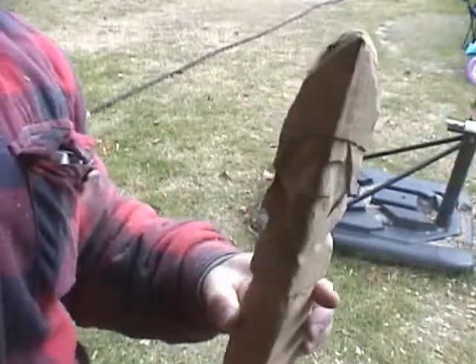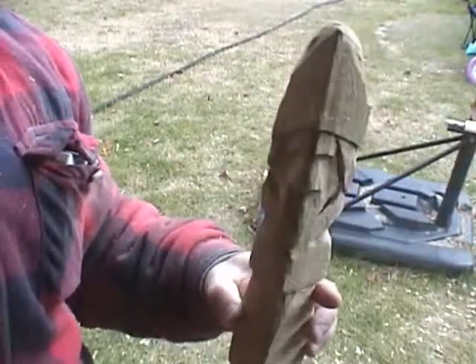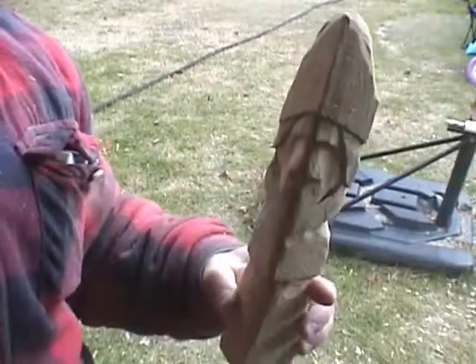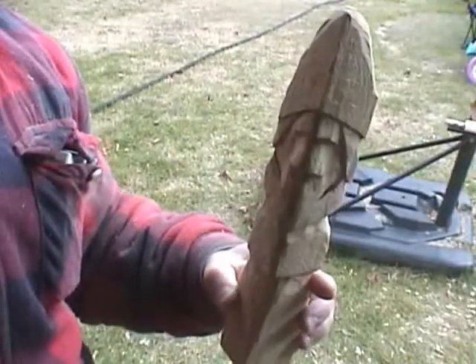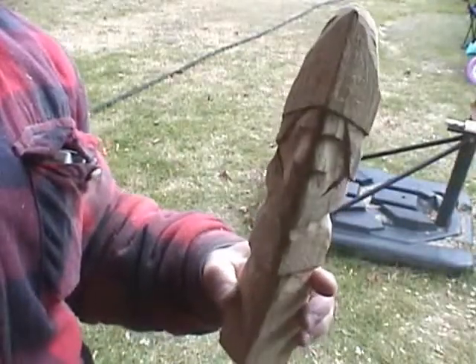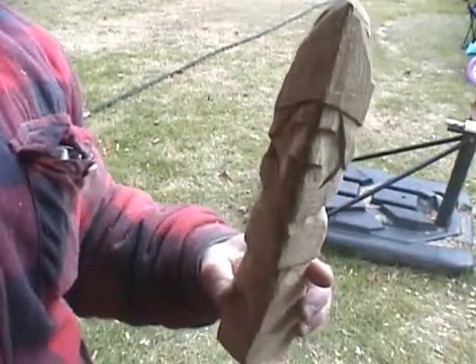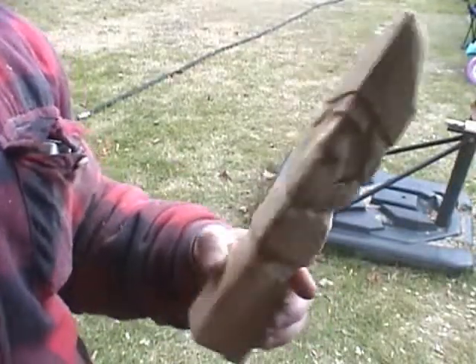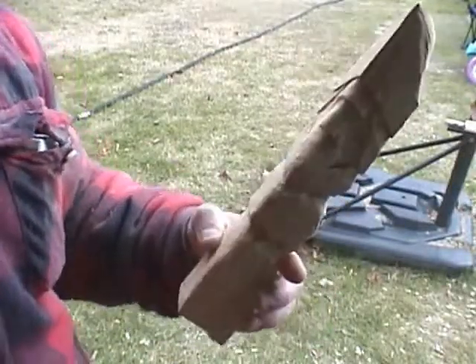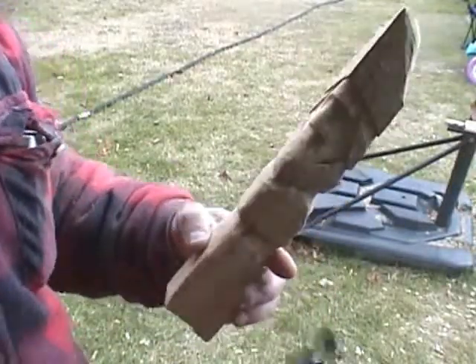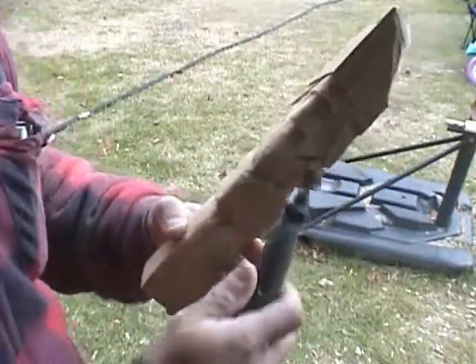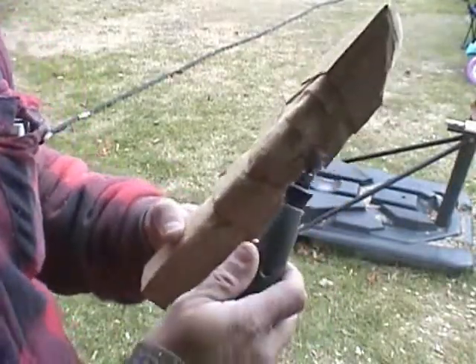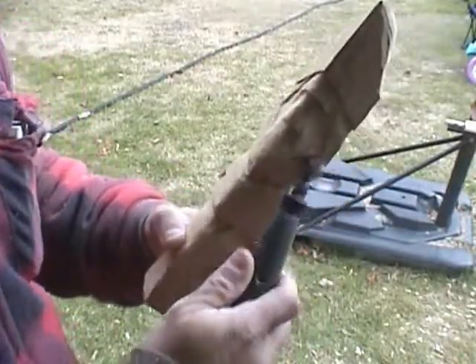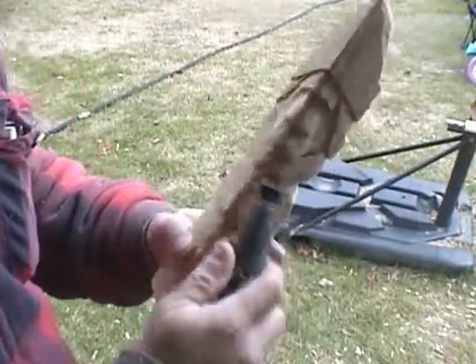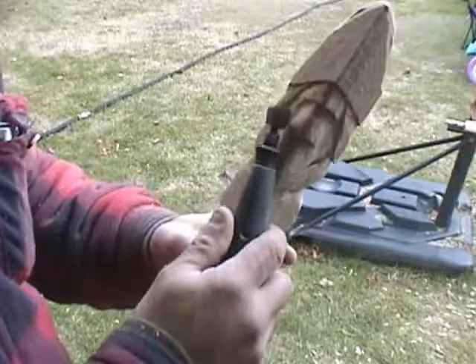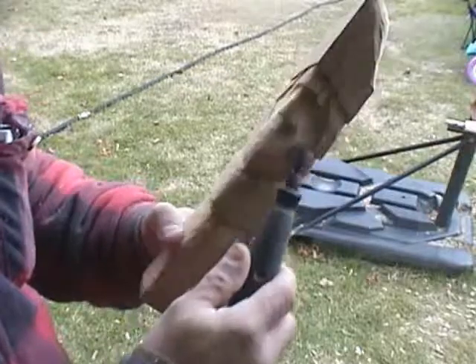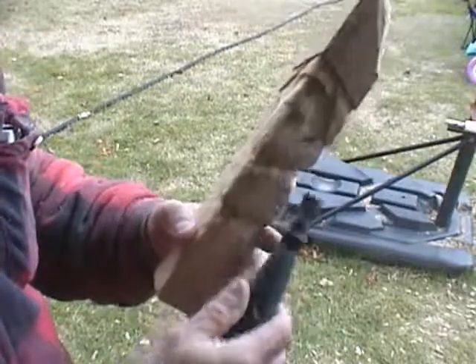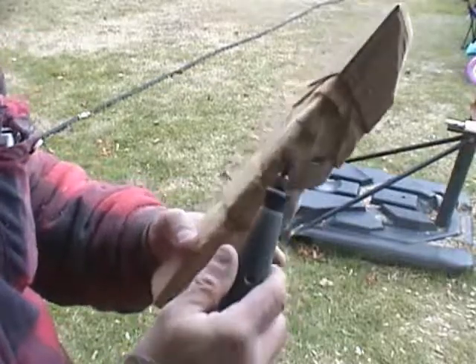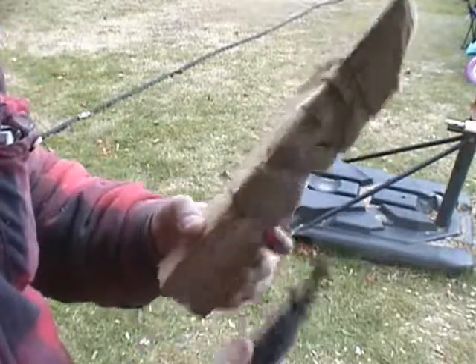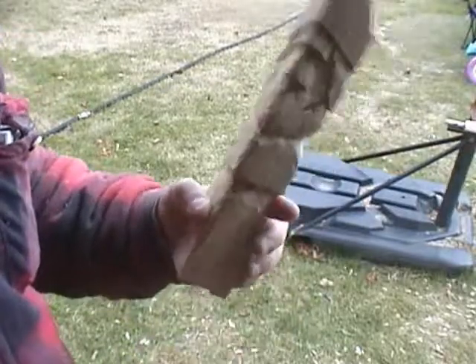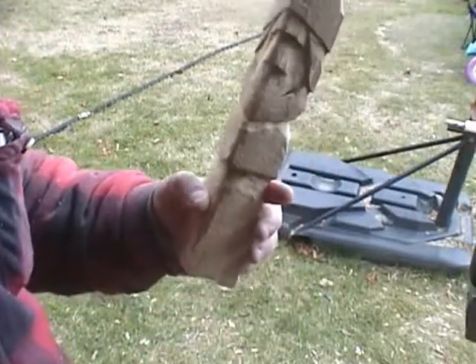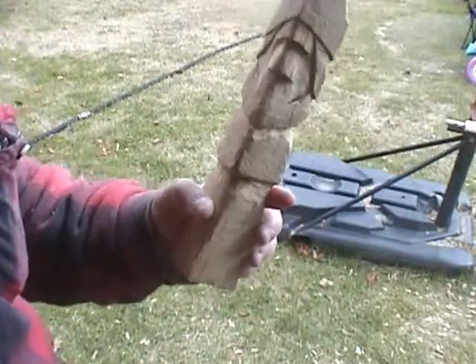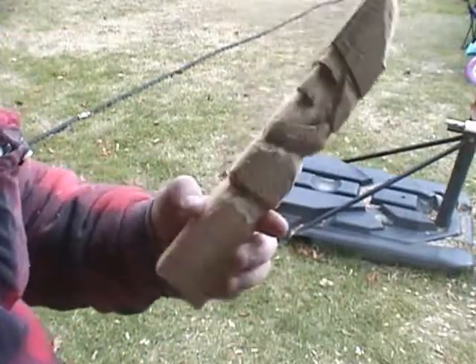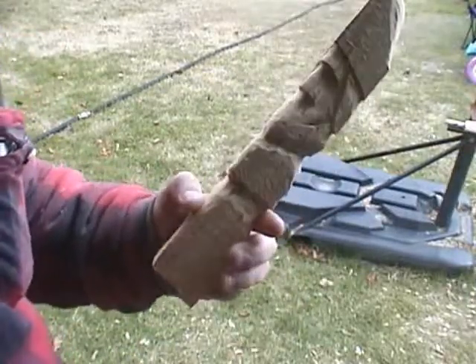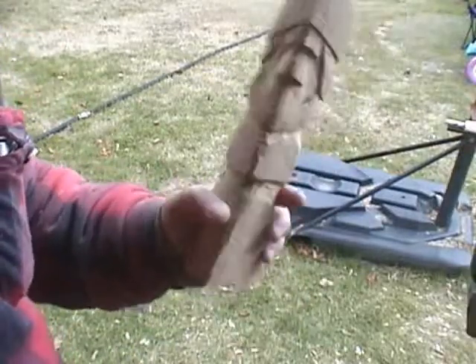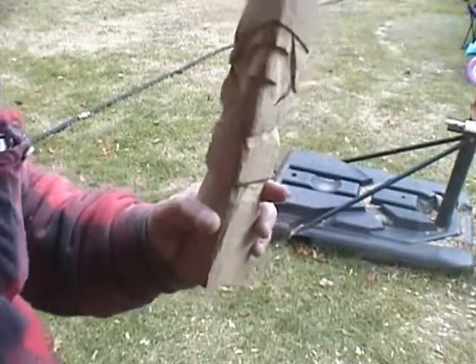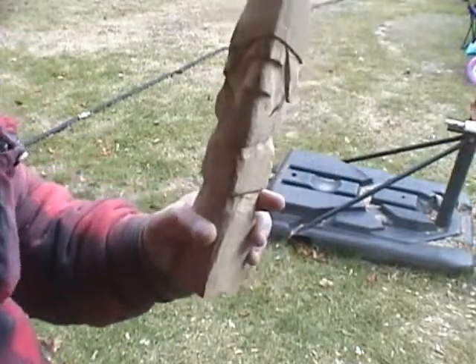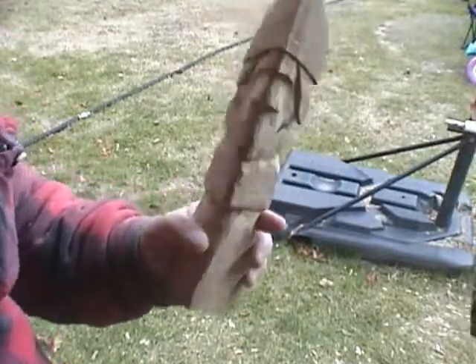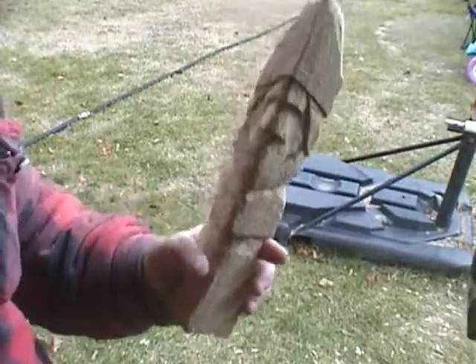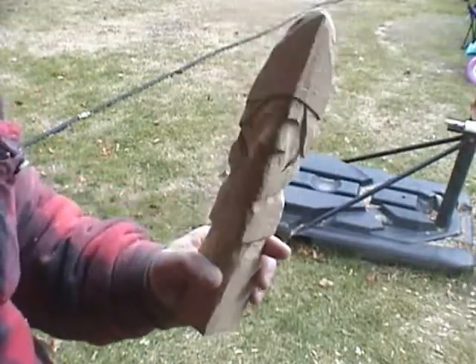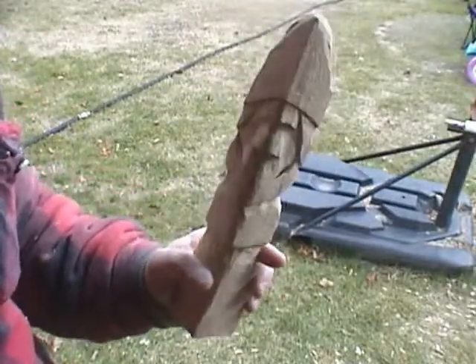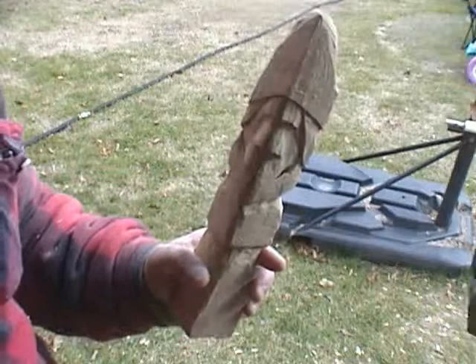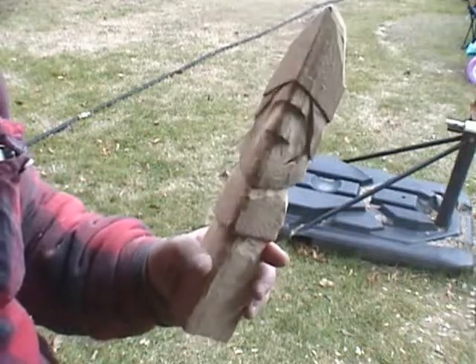You can see where I'm going to have the cheeks pretty much. It kind of thins the face down in here and gives you a little better idea about what we're trying to accomplish.